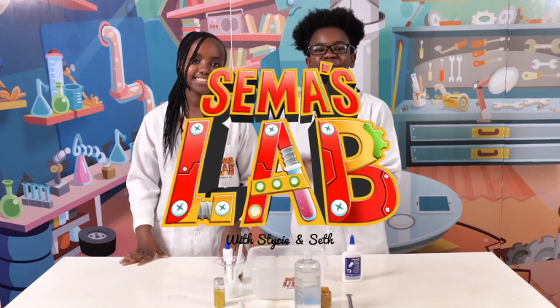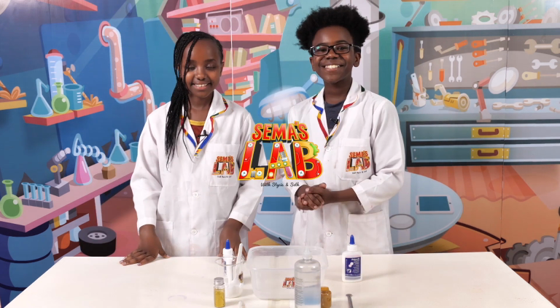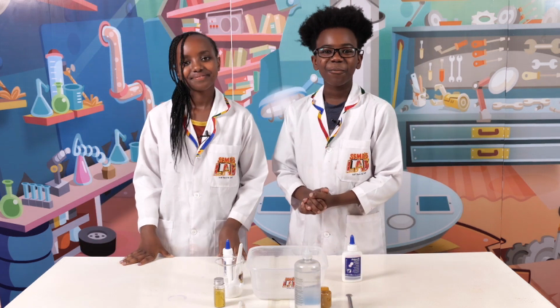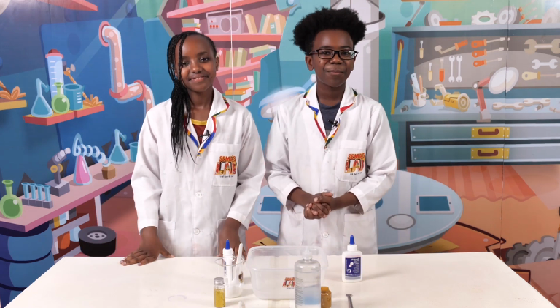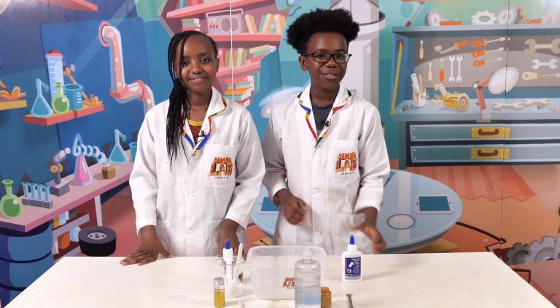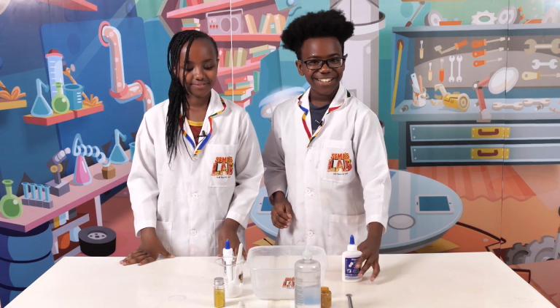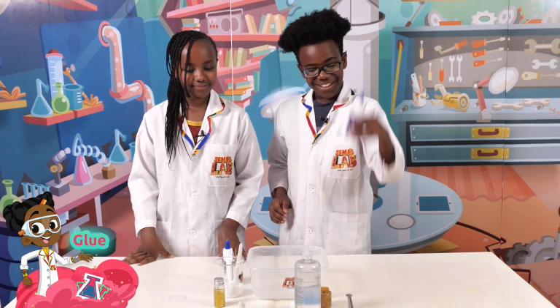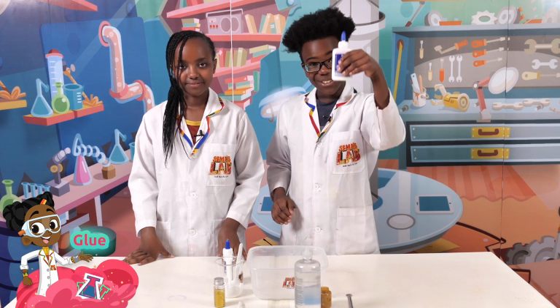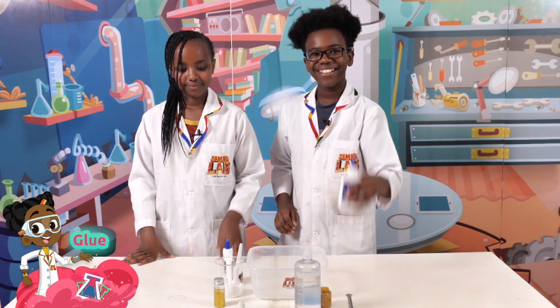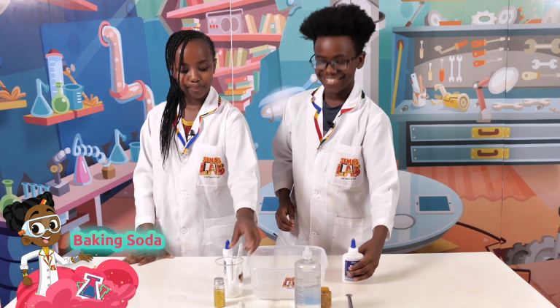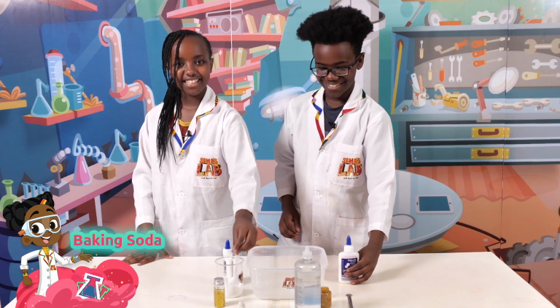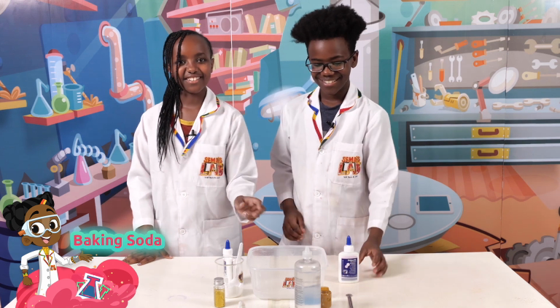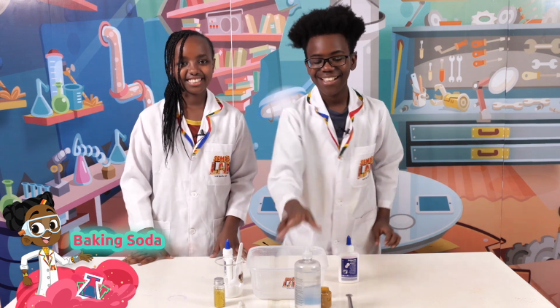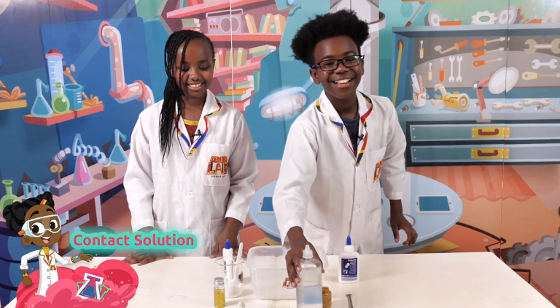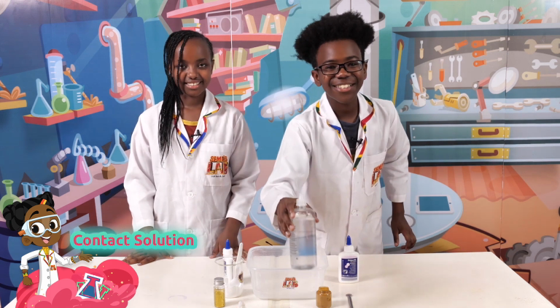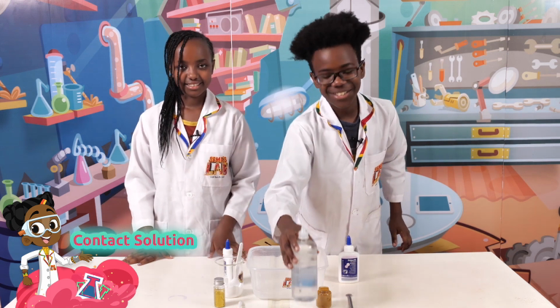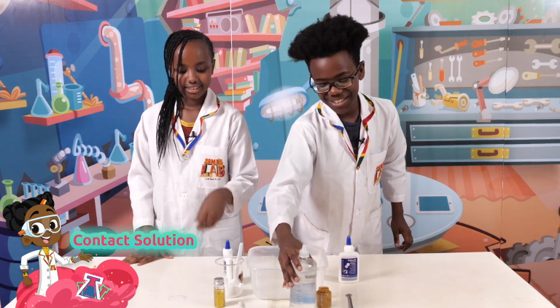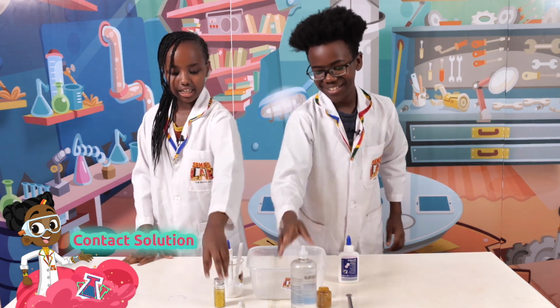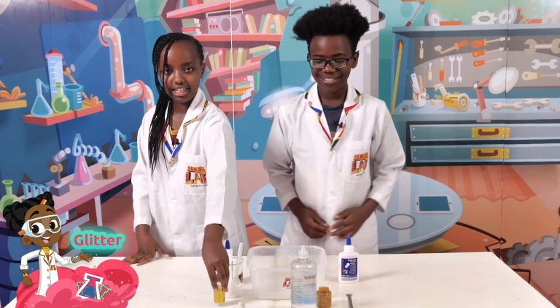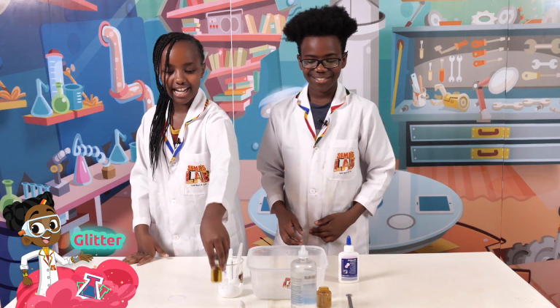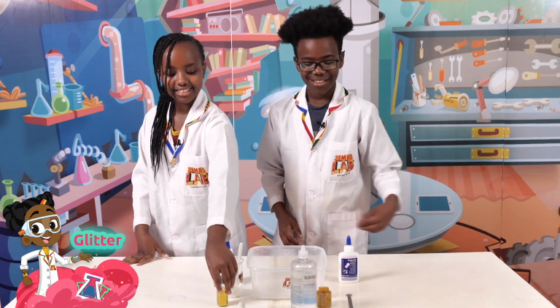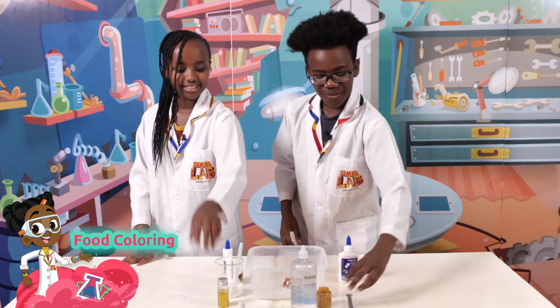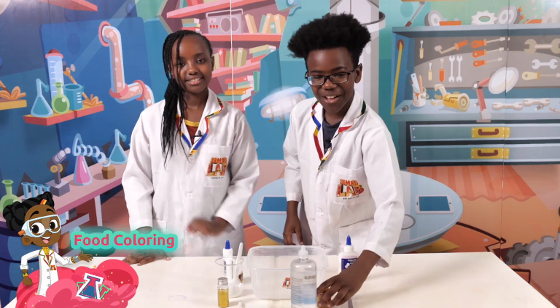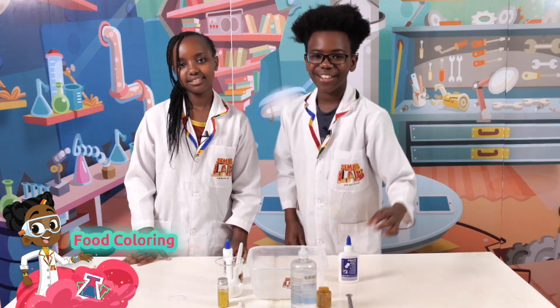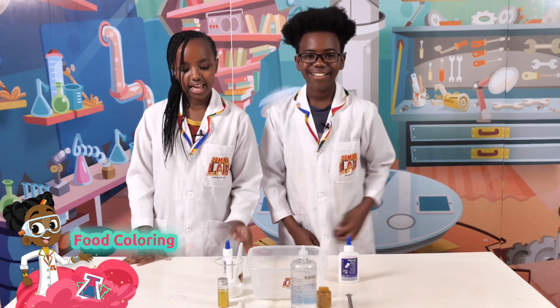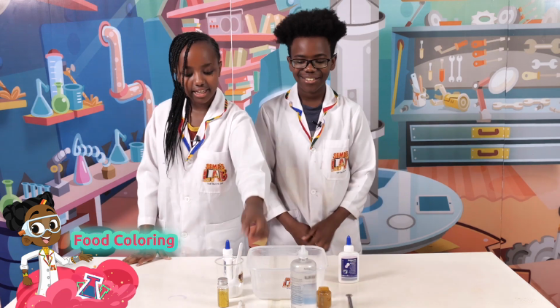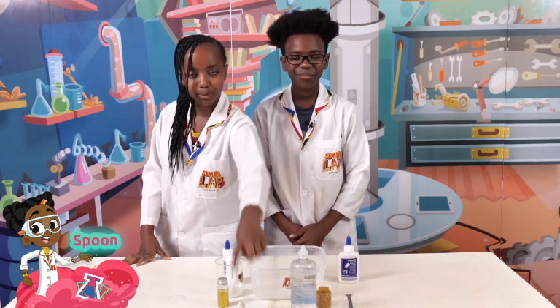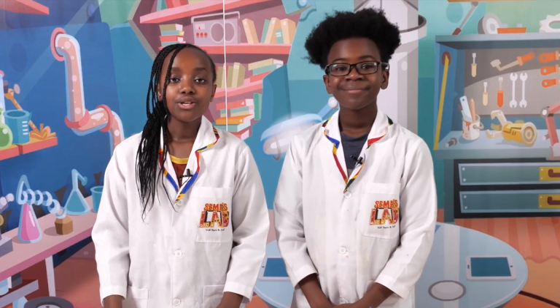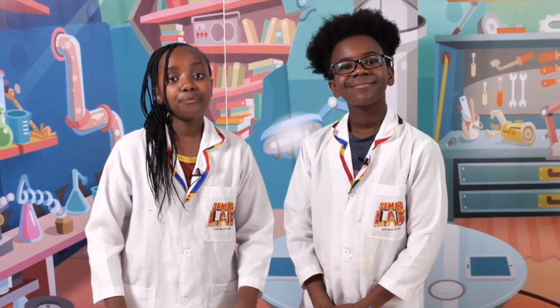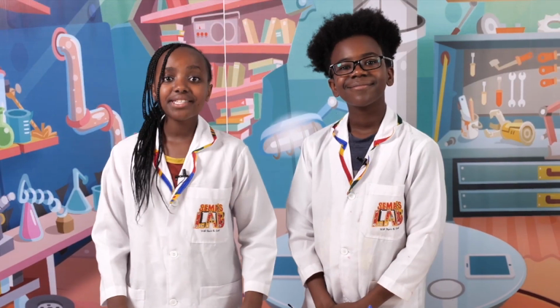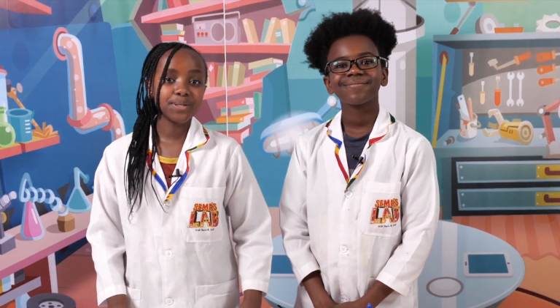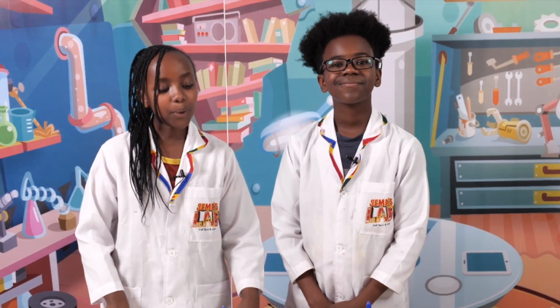So for this slime recipe, you'll need glue, baking soda, contact solution, glitter, food coloring, and a spoon. So the first step is to pour the glue.